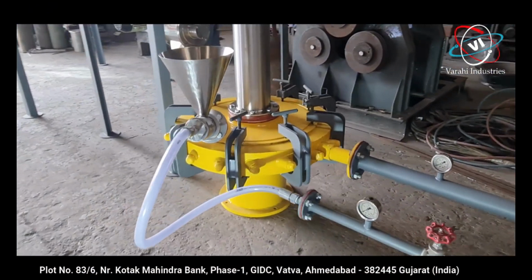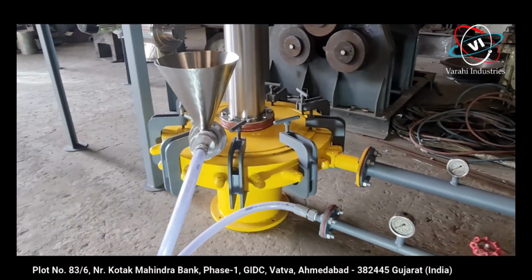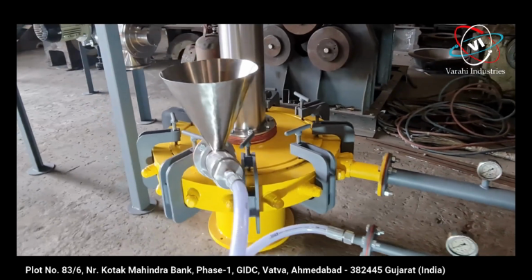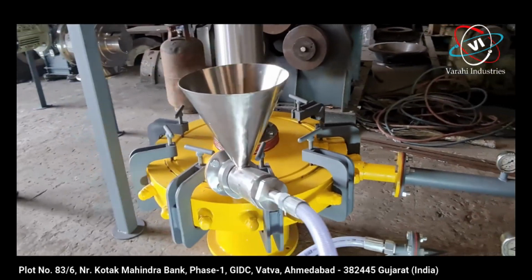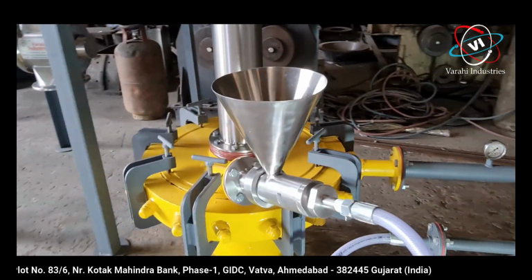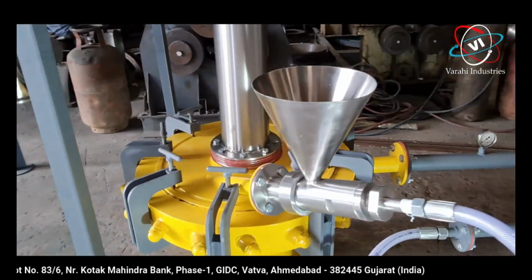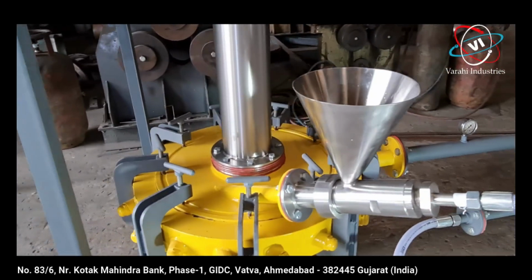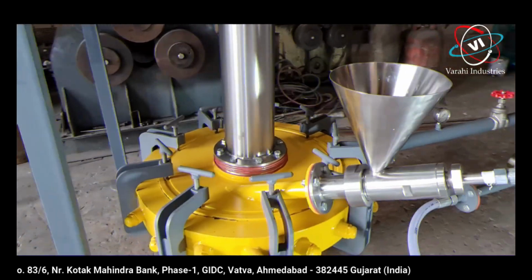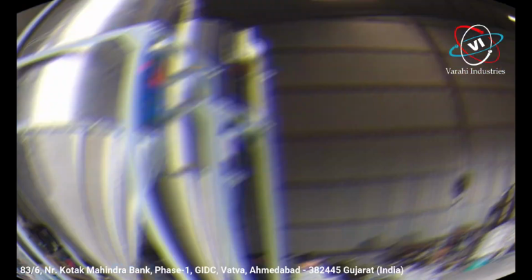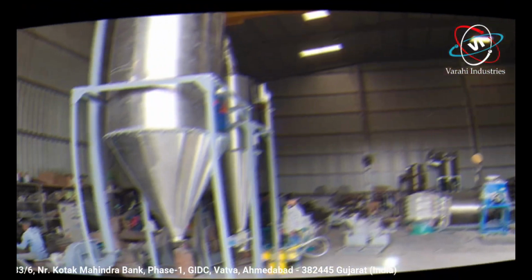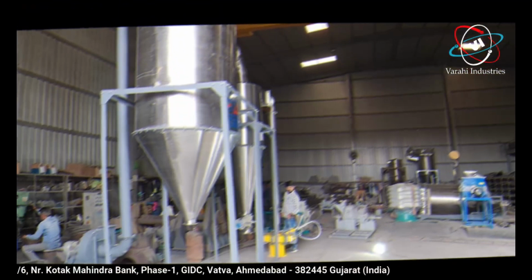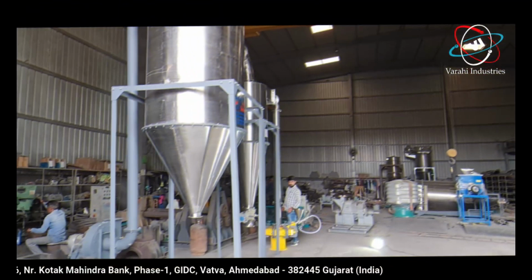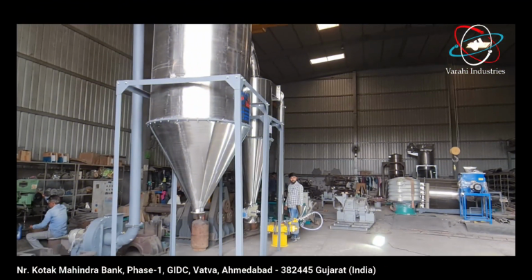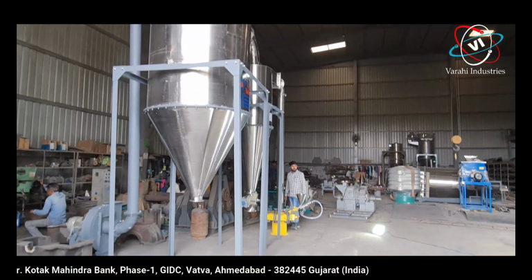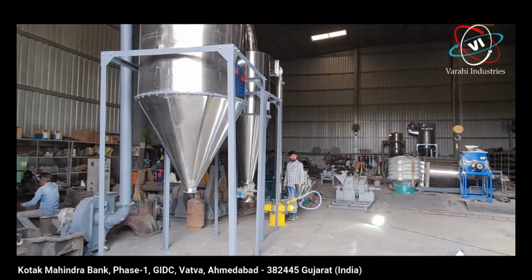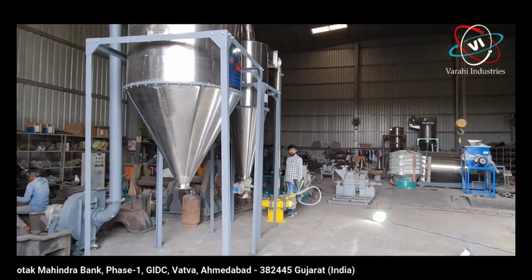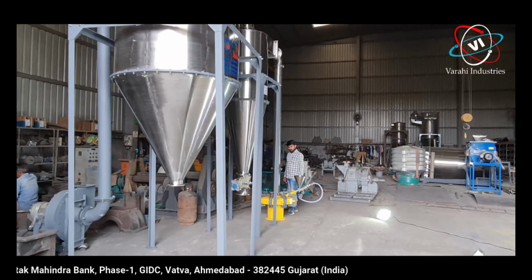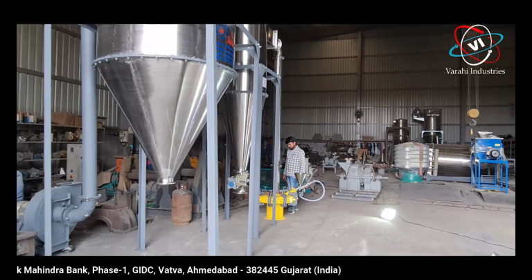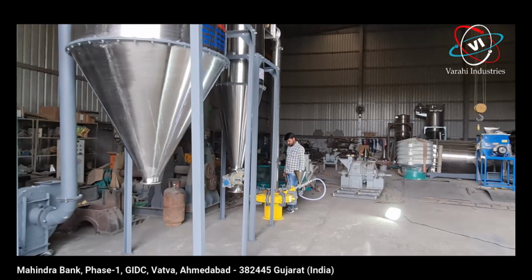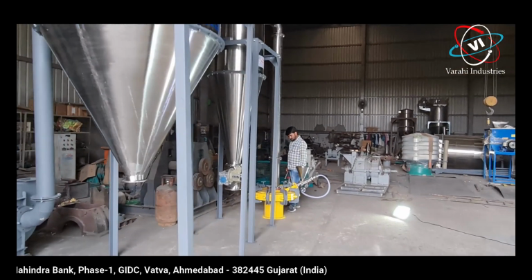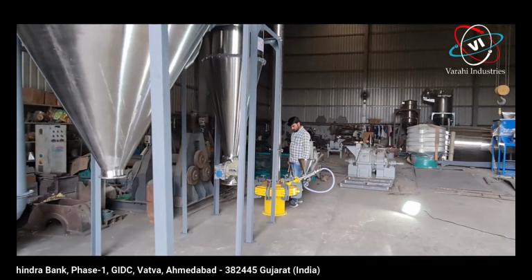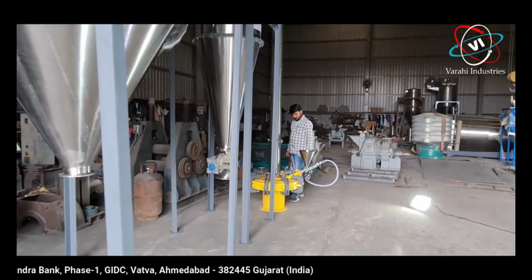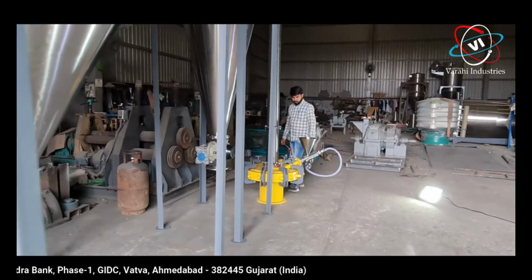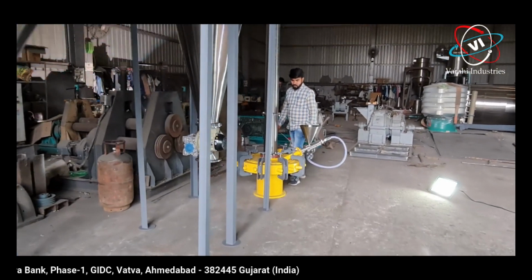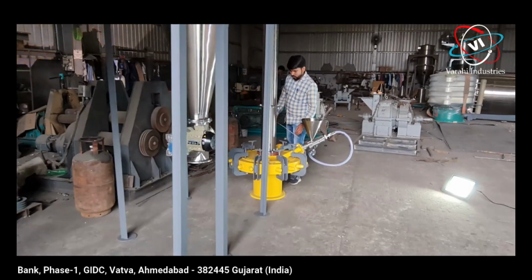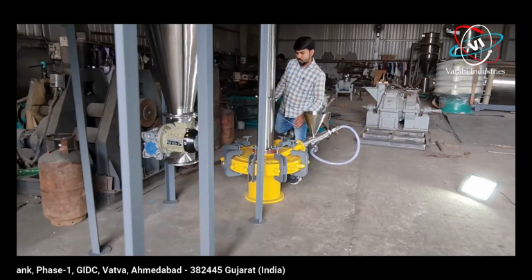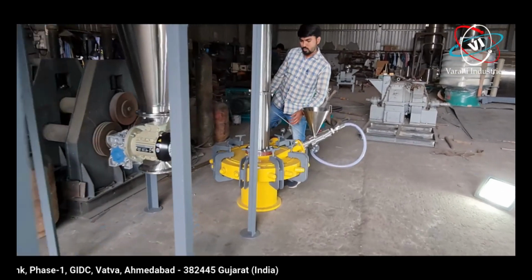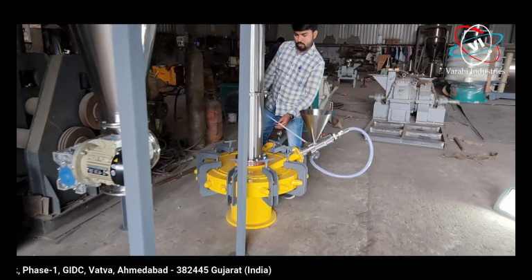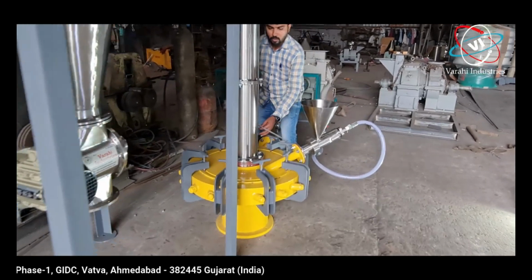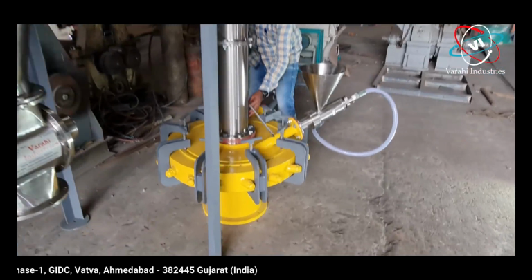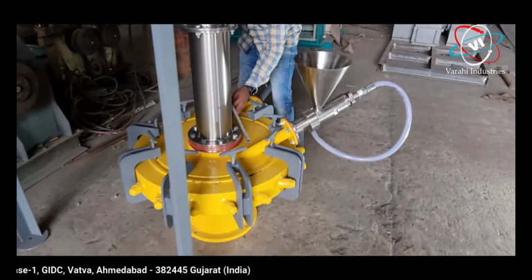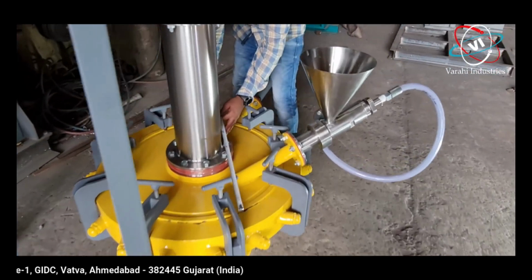A Venturi system controls the feed rate of material very precisely to achieve productivity. The jets generate a high-velocity vortex during material feeding, which creates a vacuum to draw the product into the high-speed vortex.